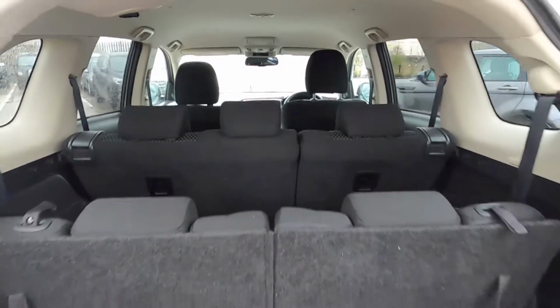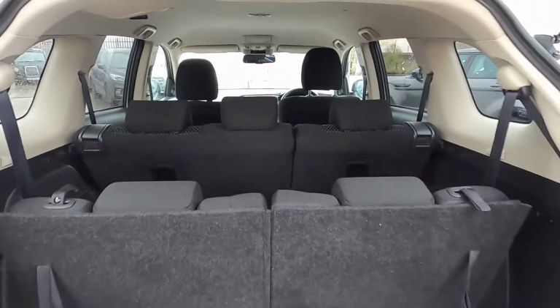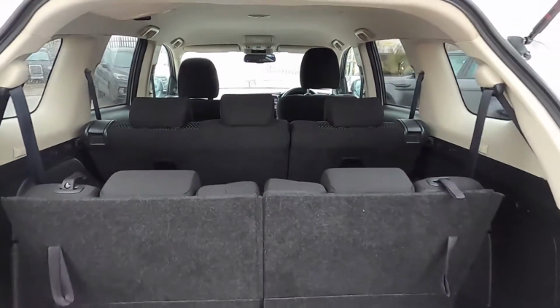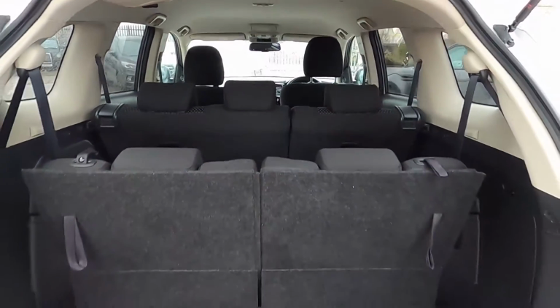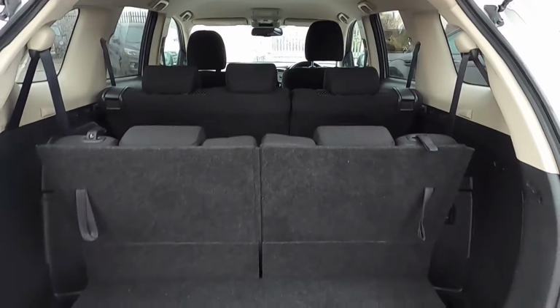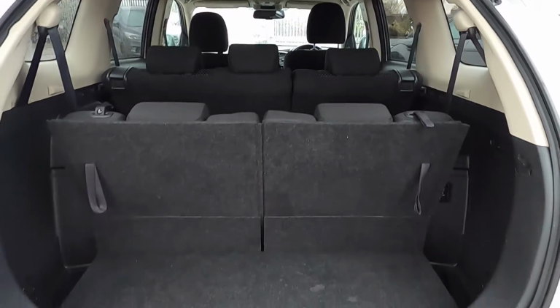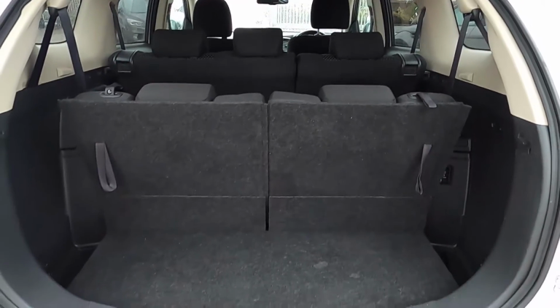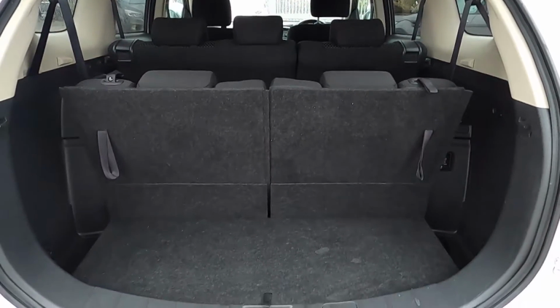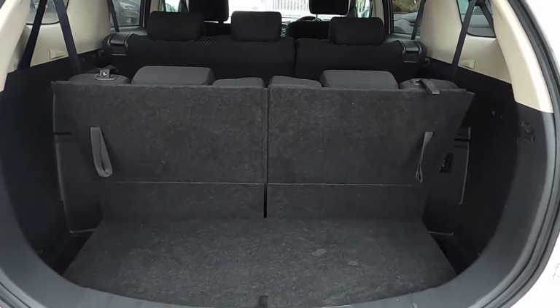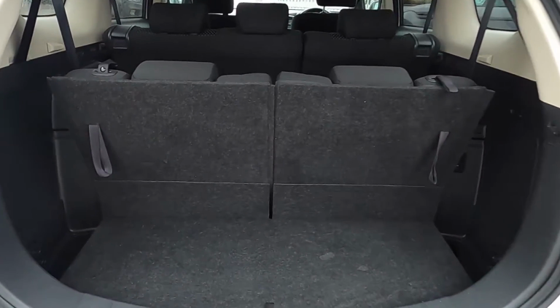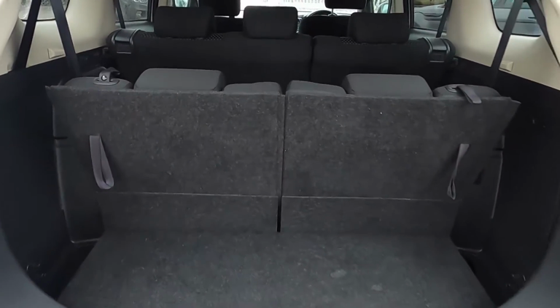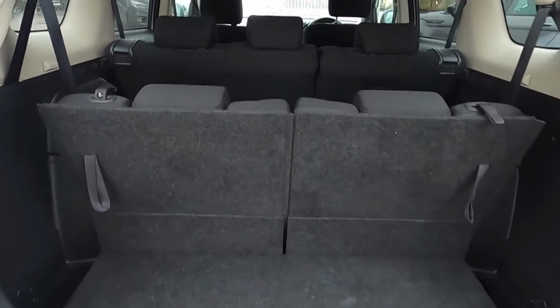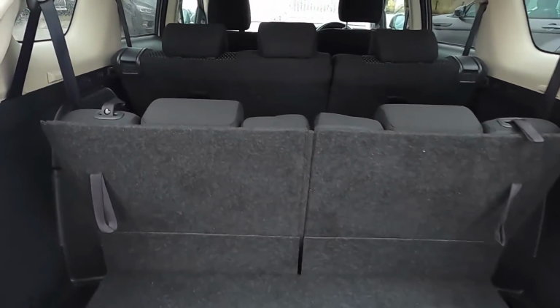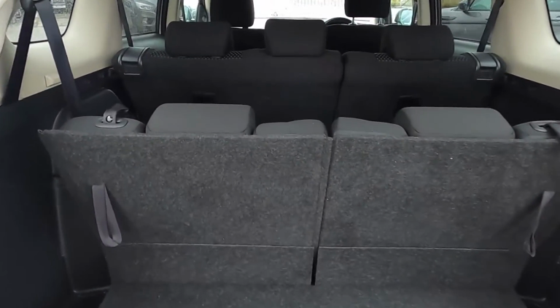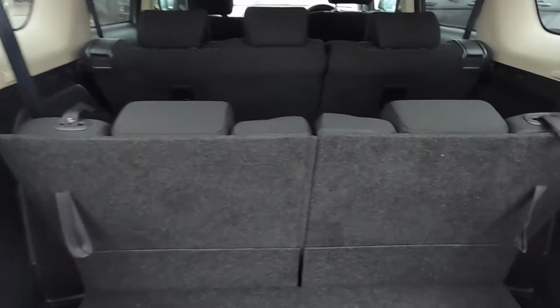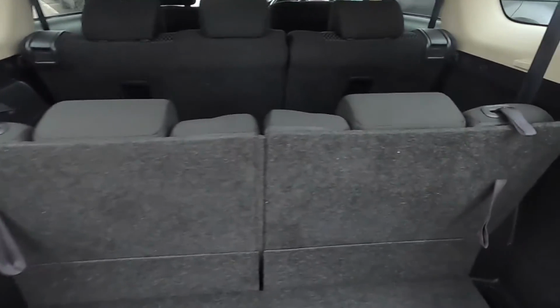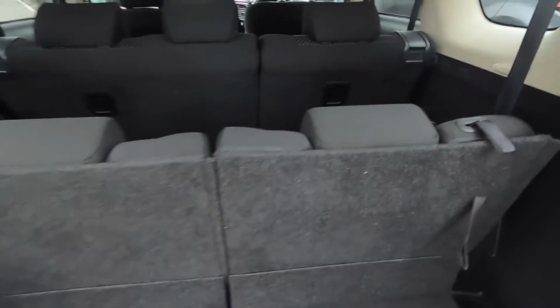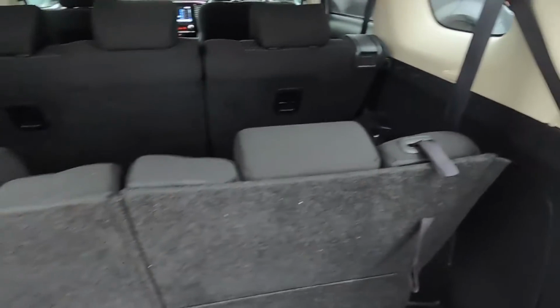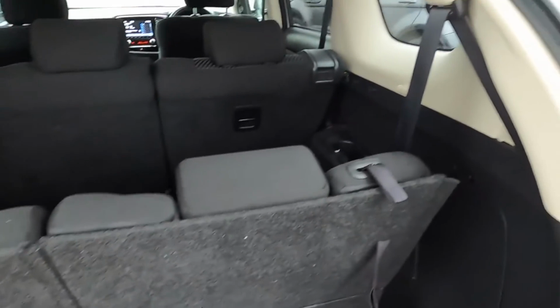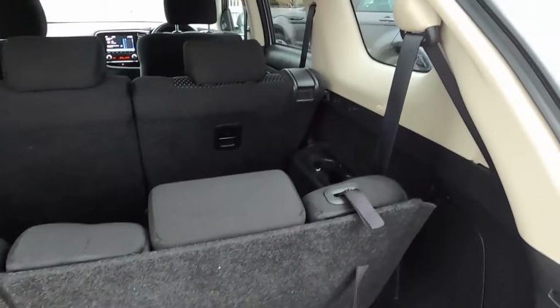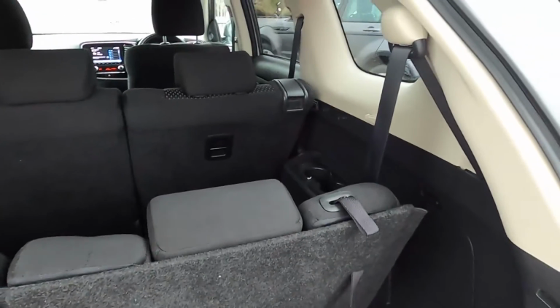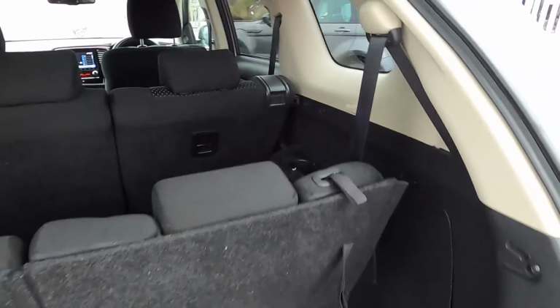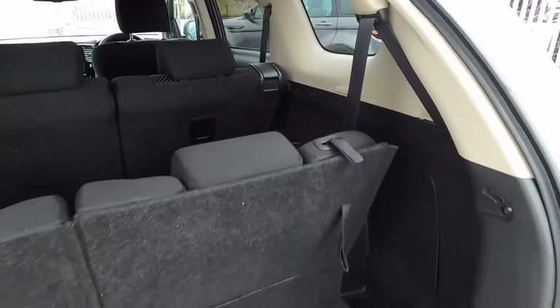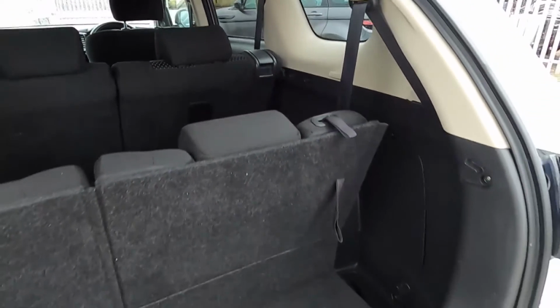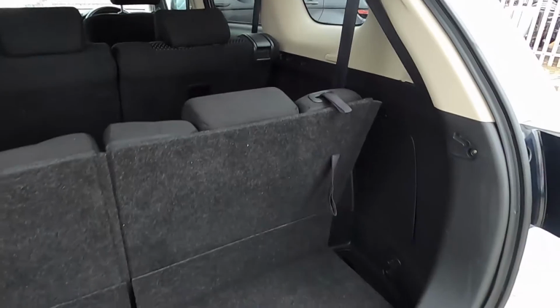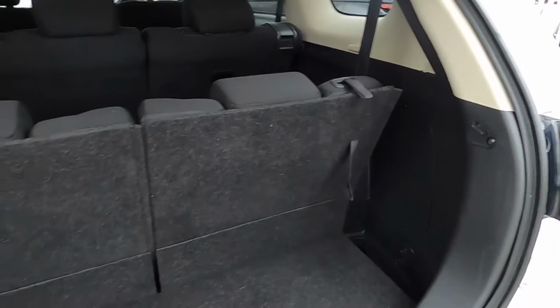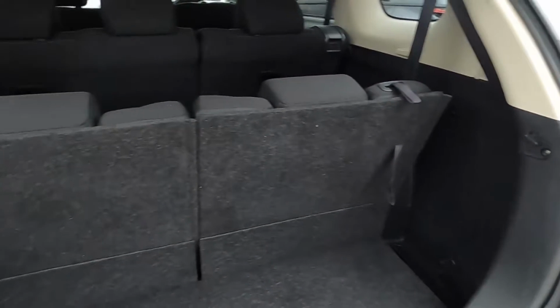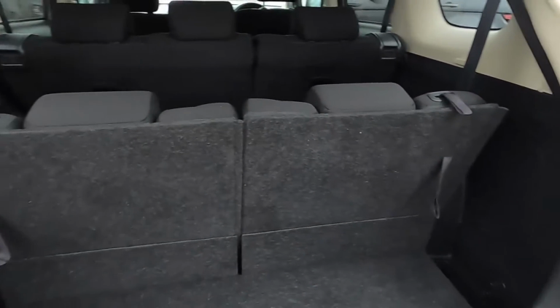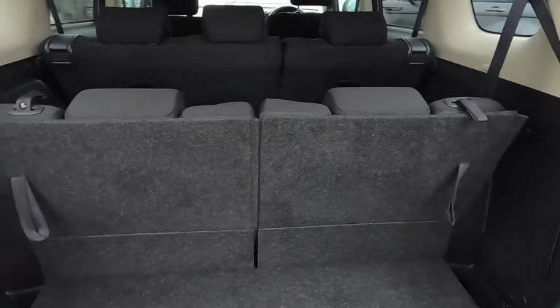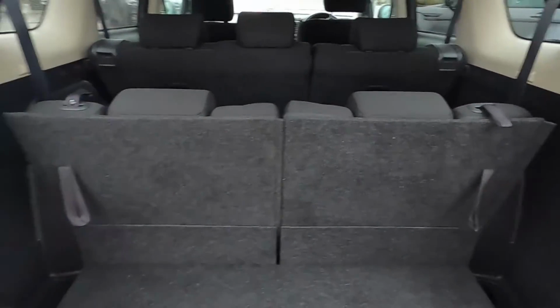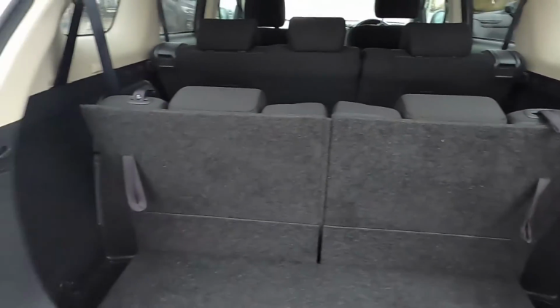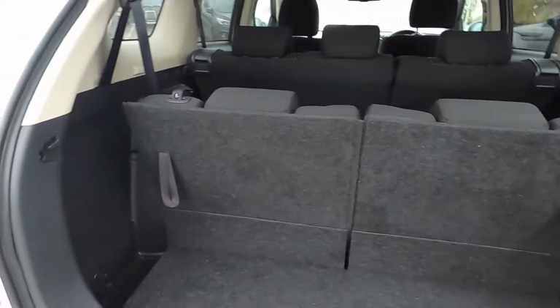It's a nice and spacious interior, and with the third row passenger seats folded down you've got plenty of room in the back to fit shopping, suitcases, and luggage.